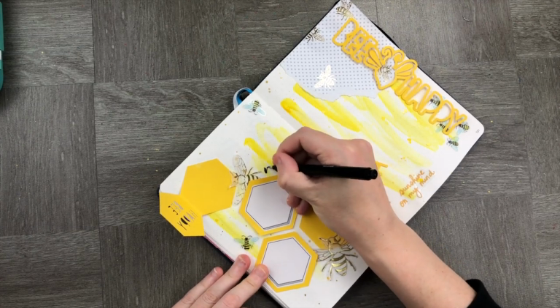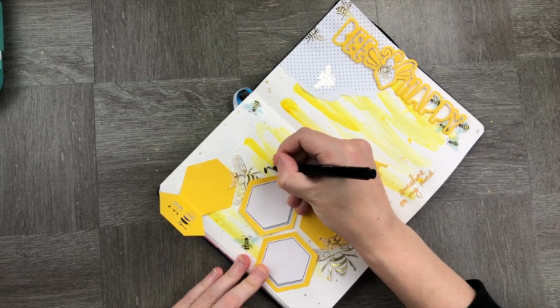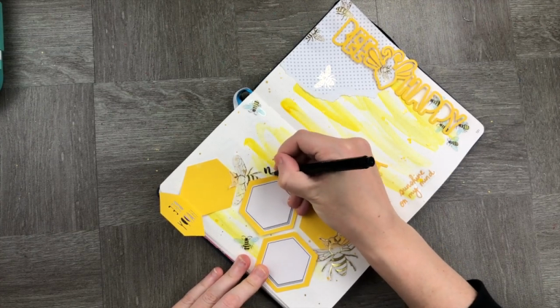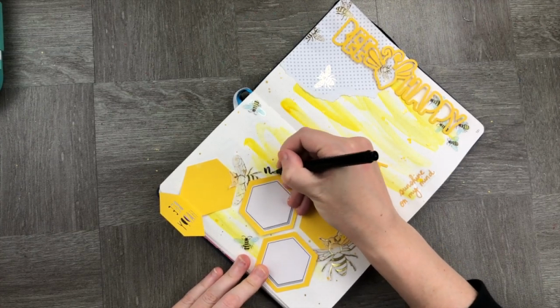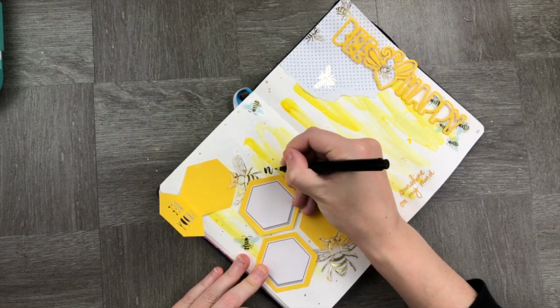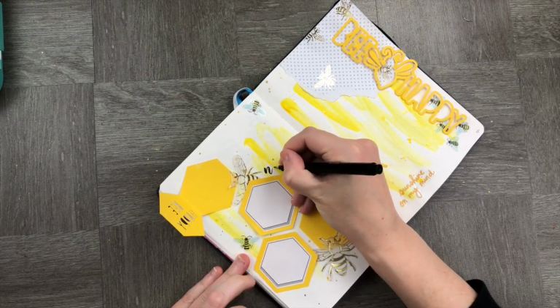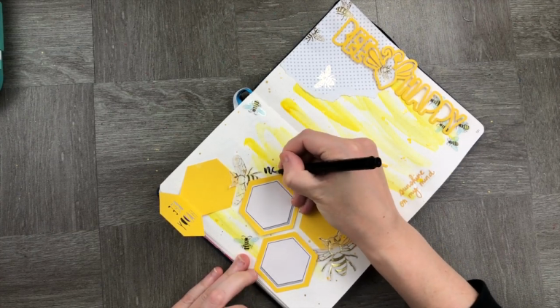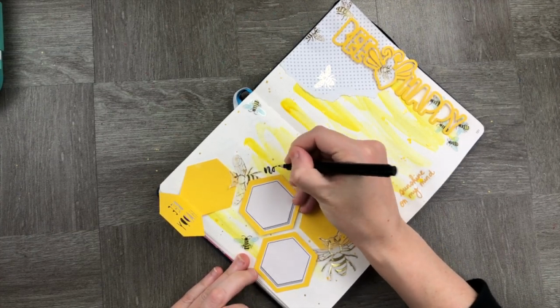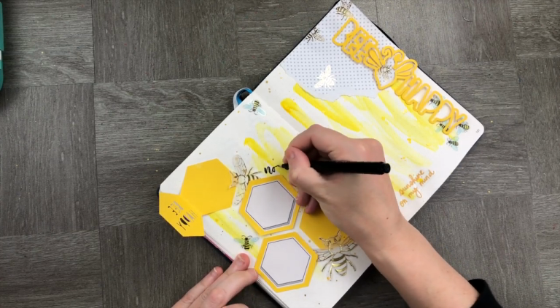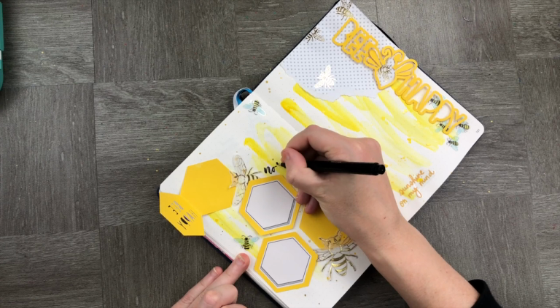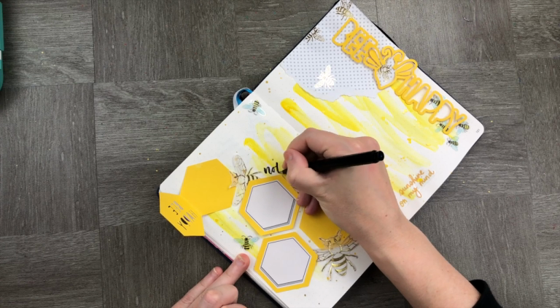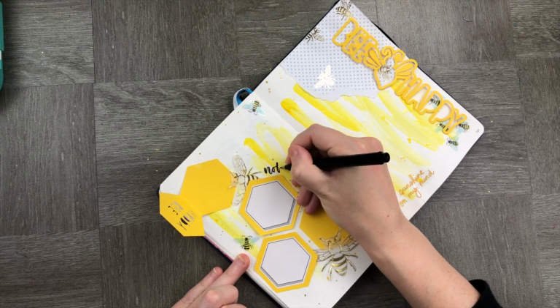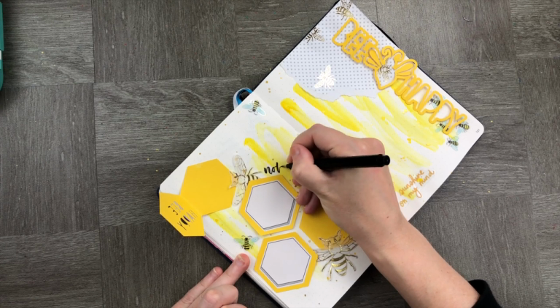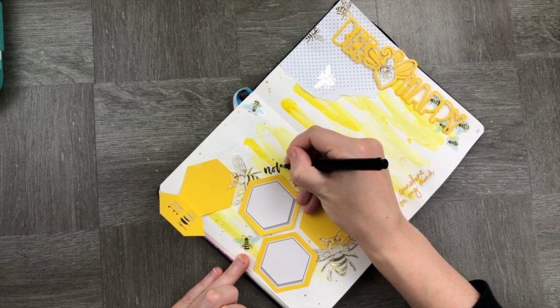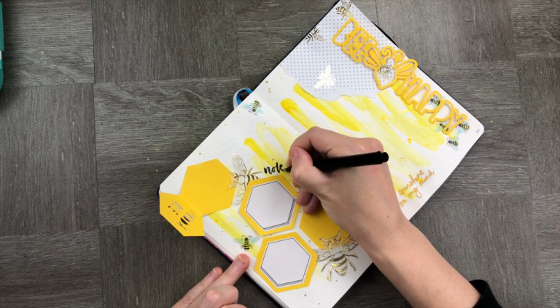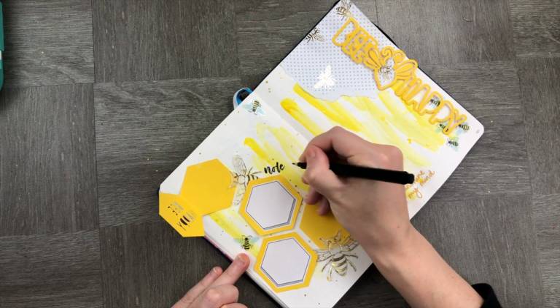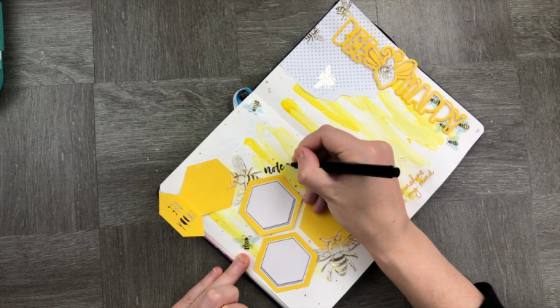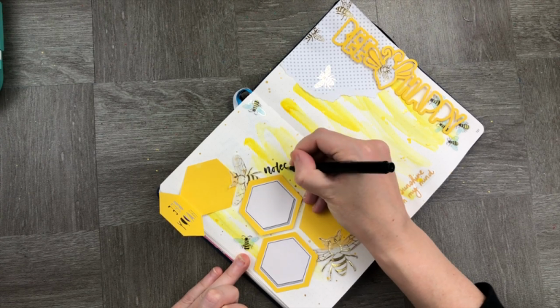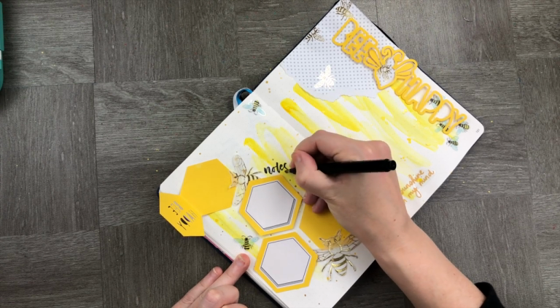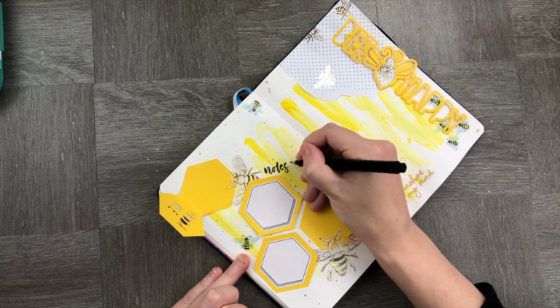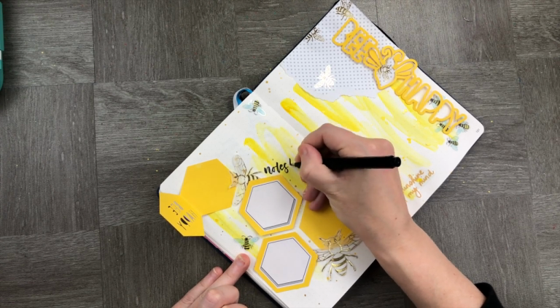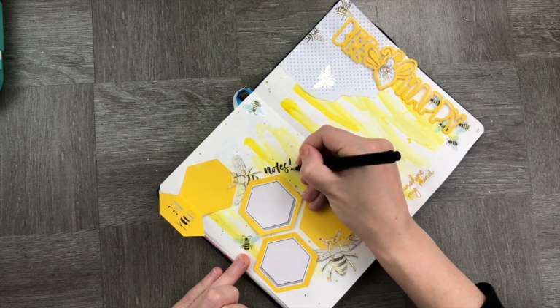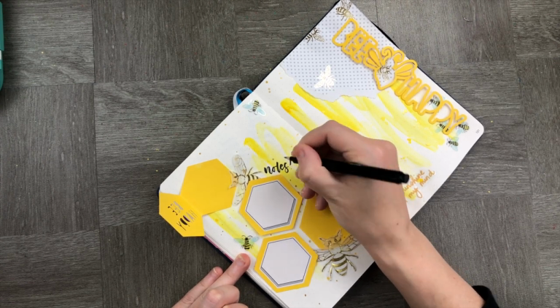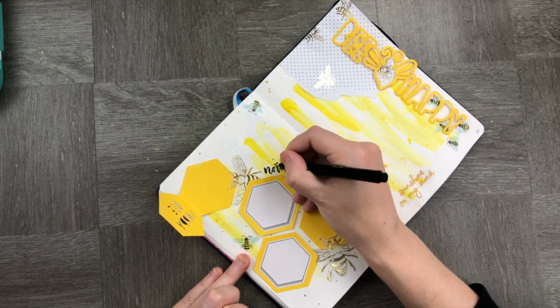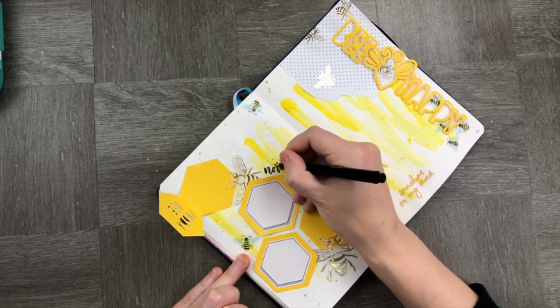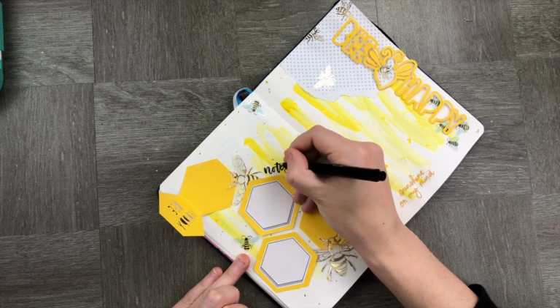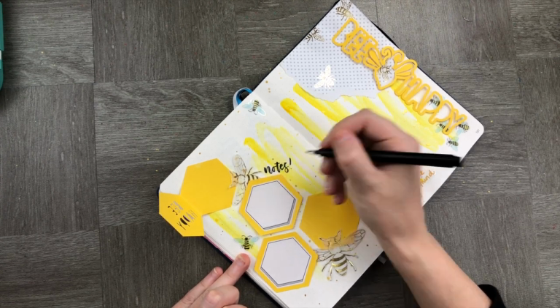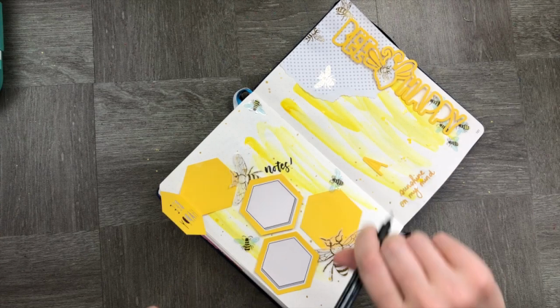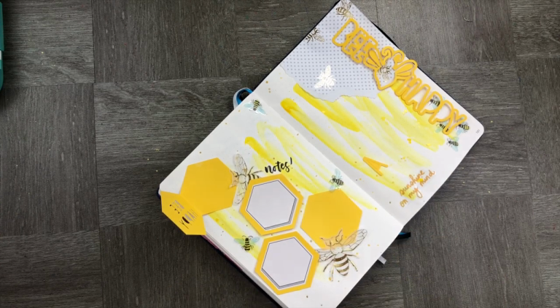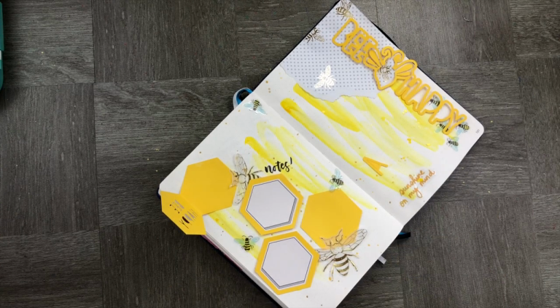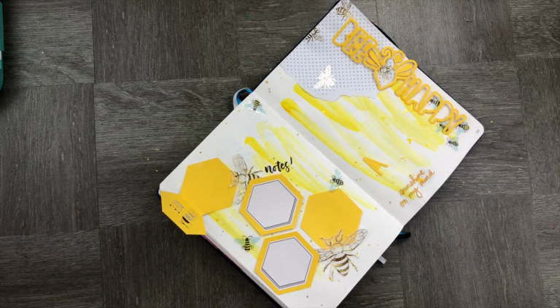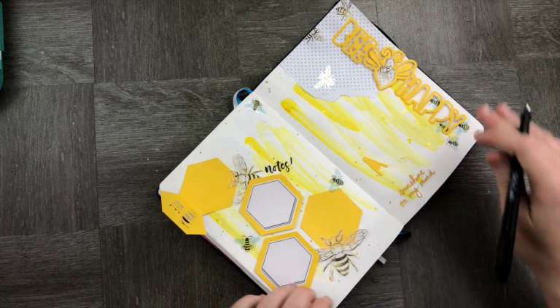Let's go ahead and add all the notes lettering and also some of the other lettering around the page that we may need as a notebook.